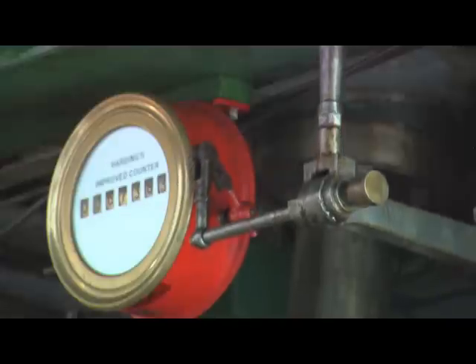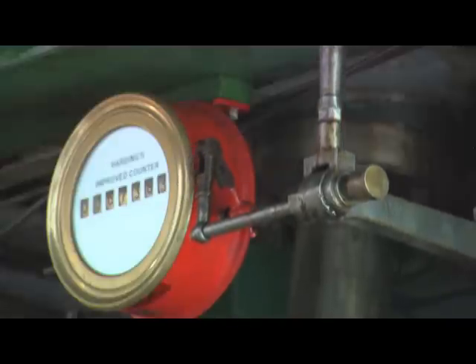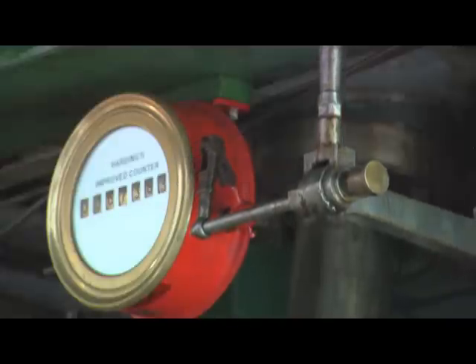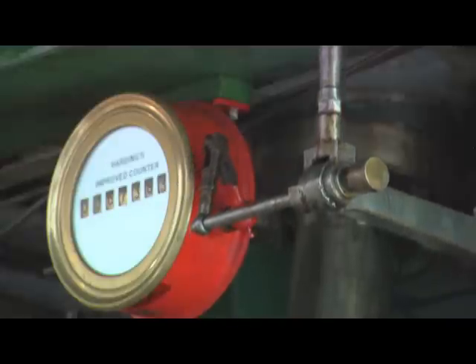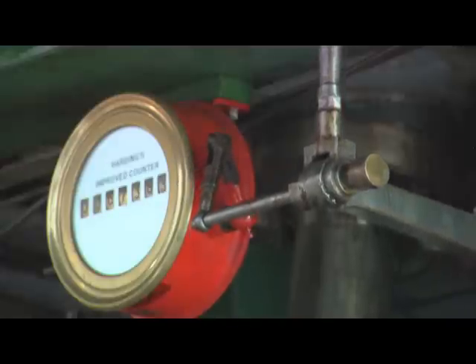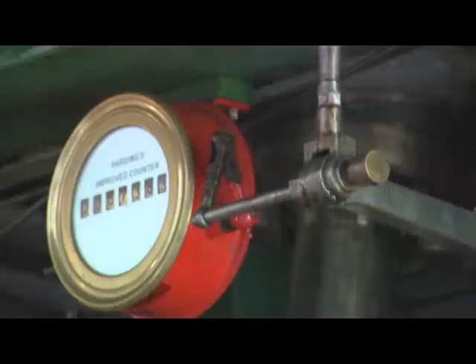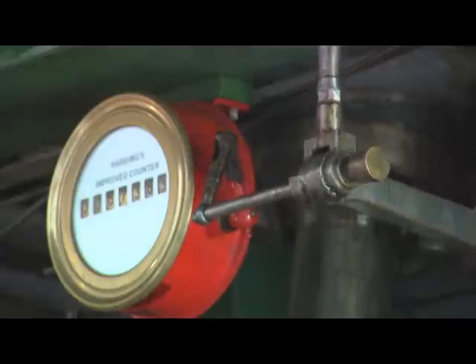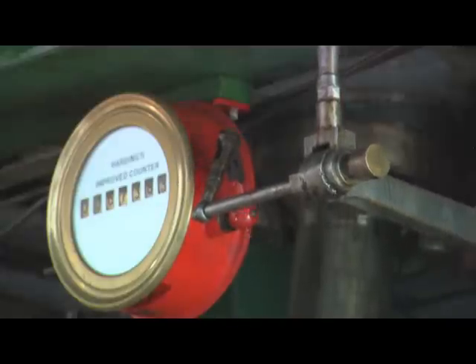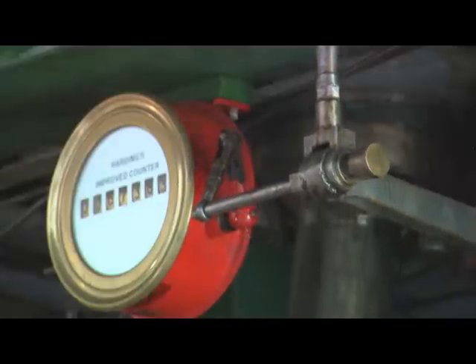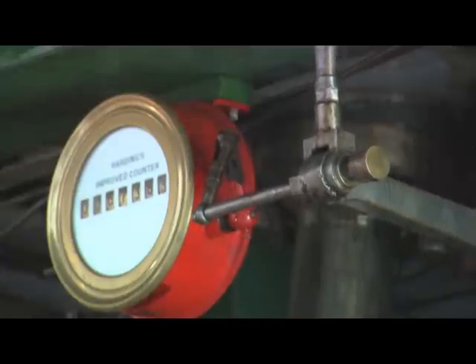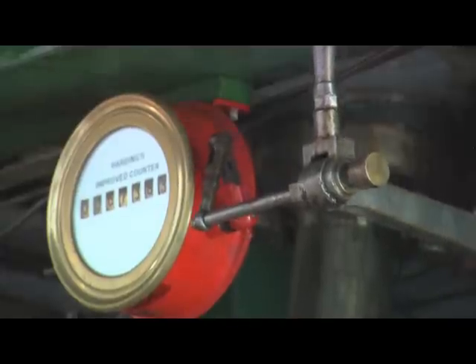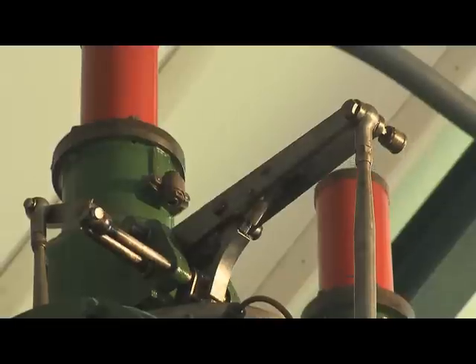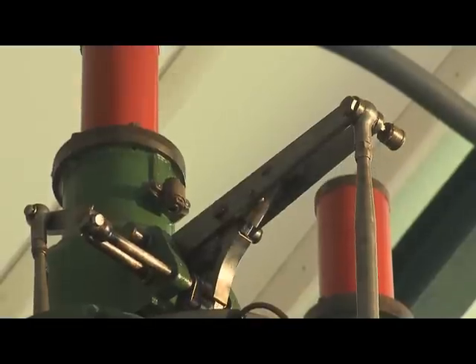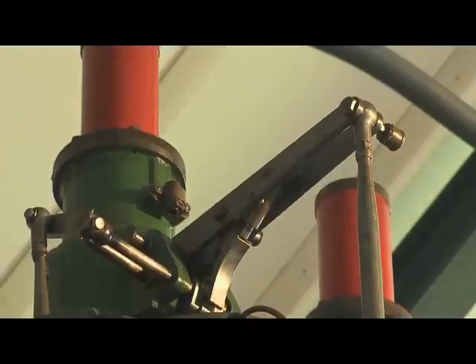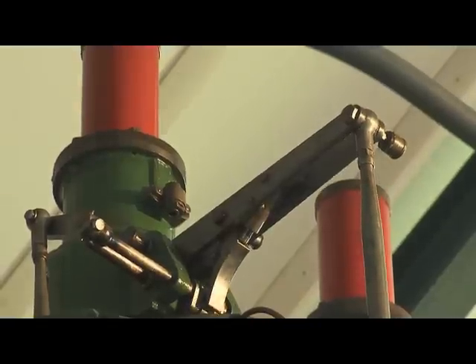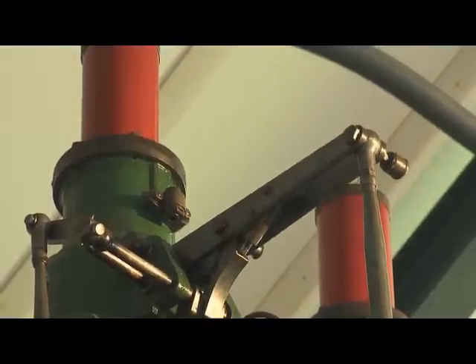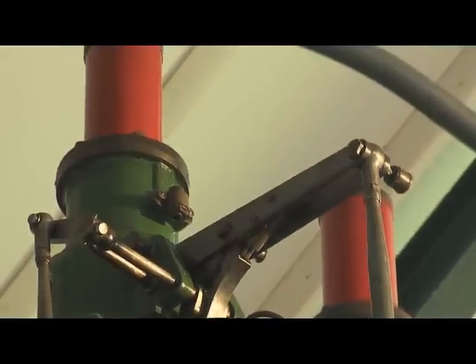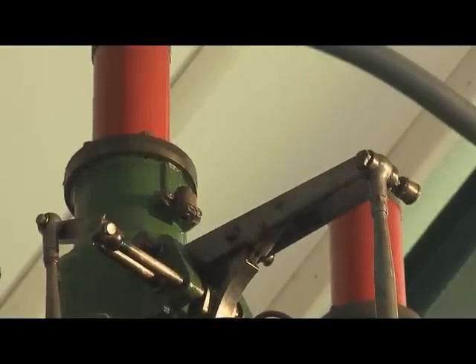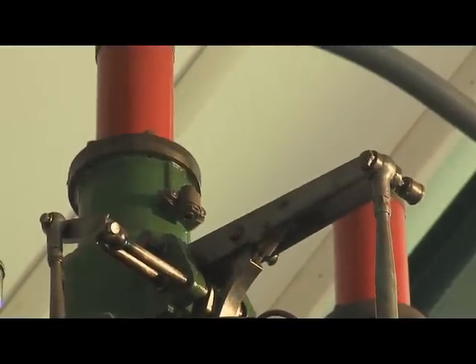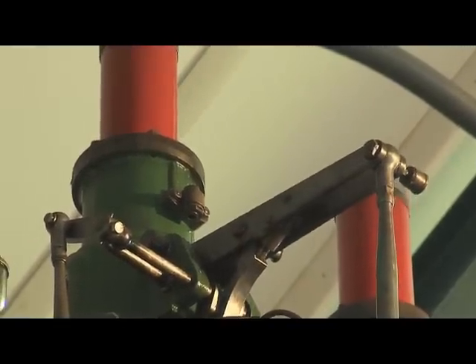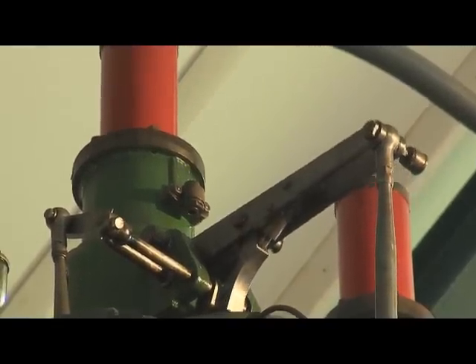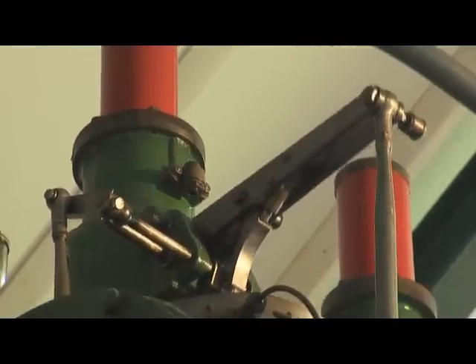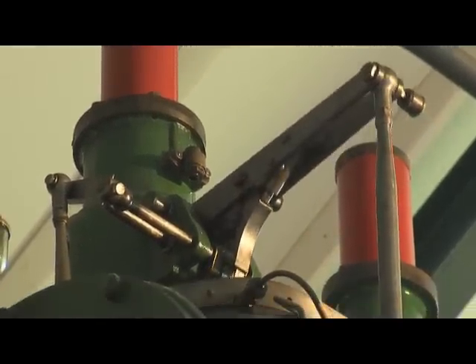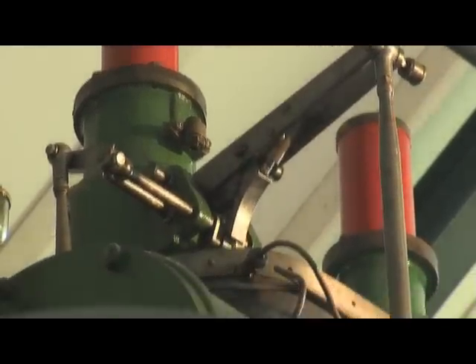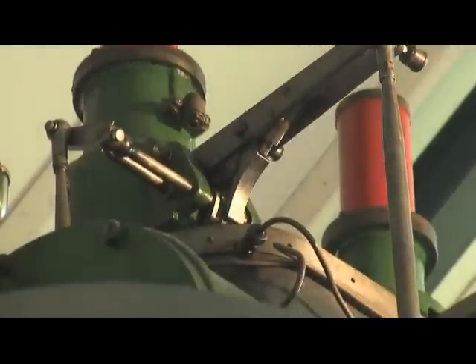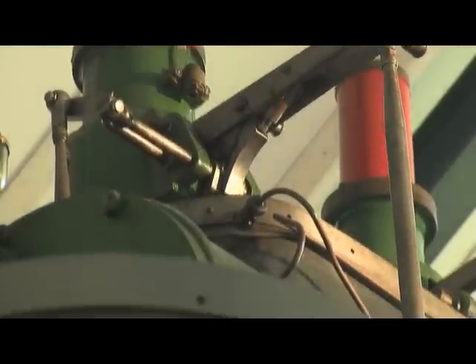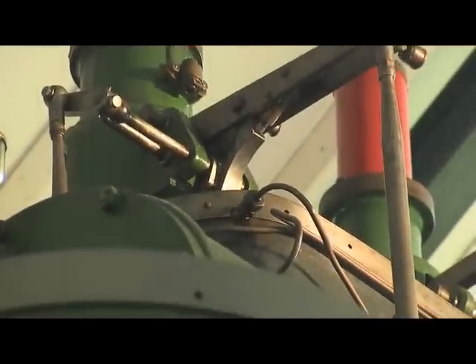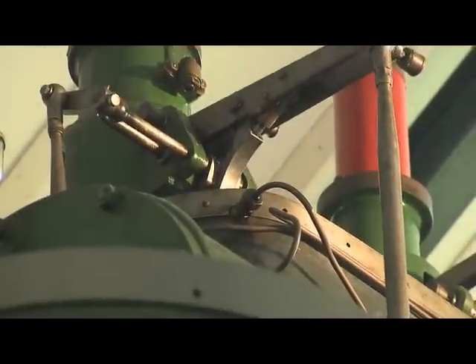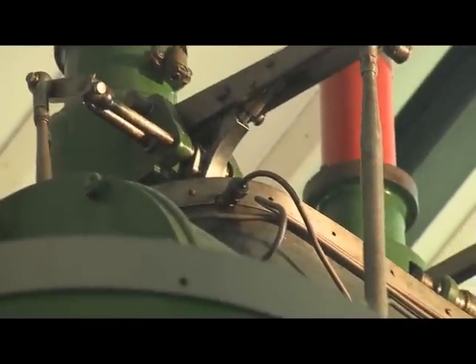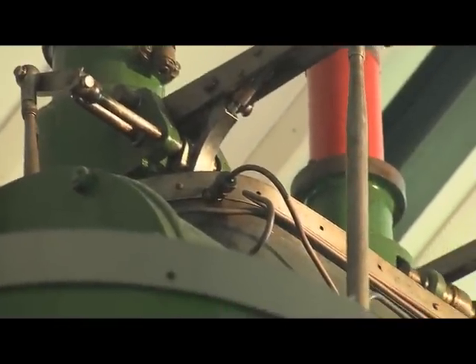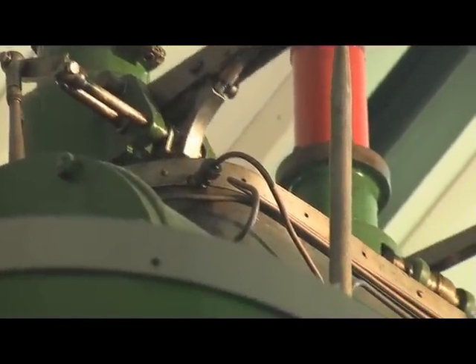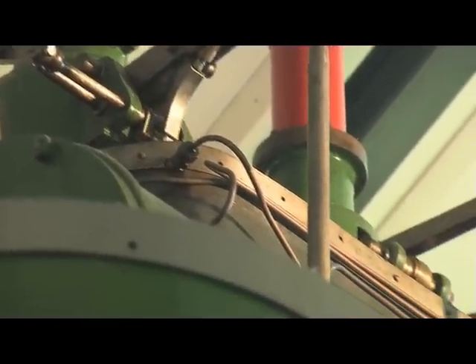The round clock in the middle is the rev counter. The valves you can see, which let the steam in and out of the various cylinders, are what are called drop valves, so they work on a trip system.